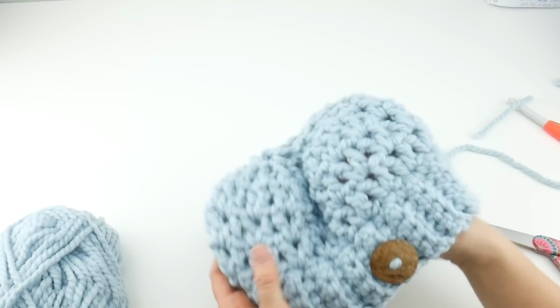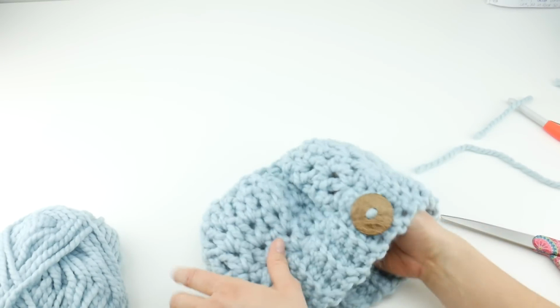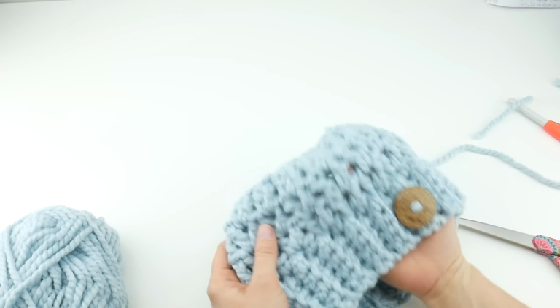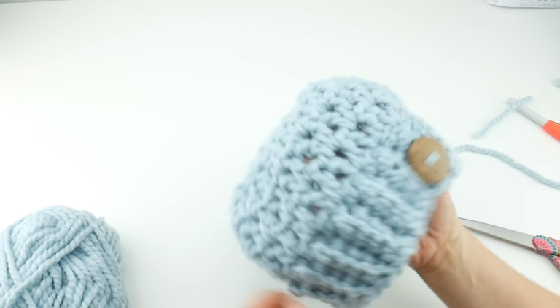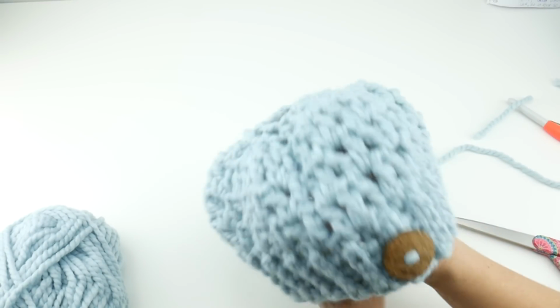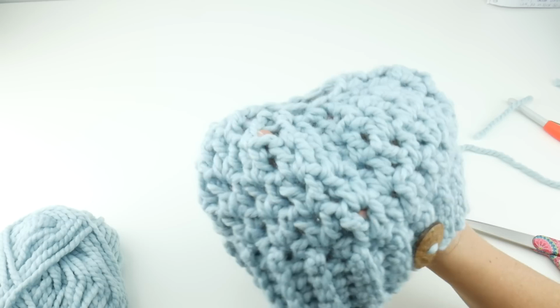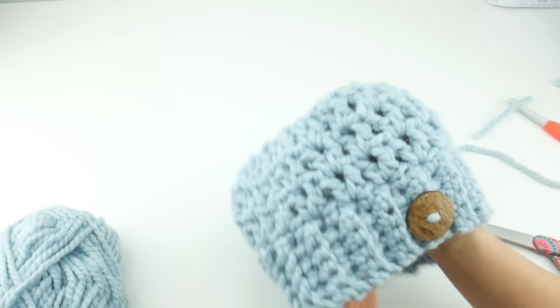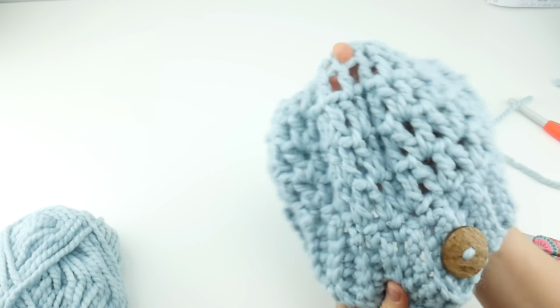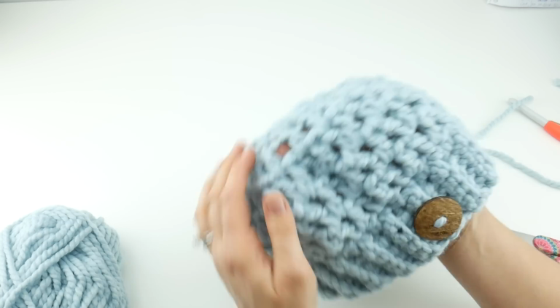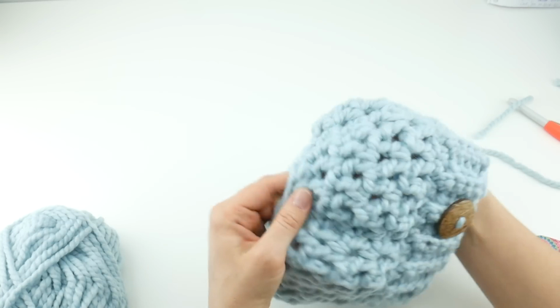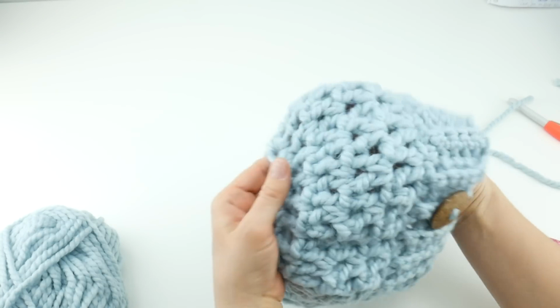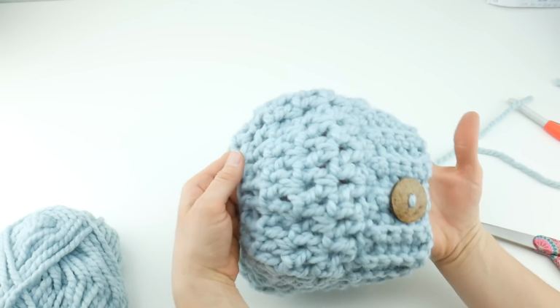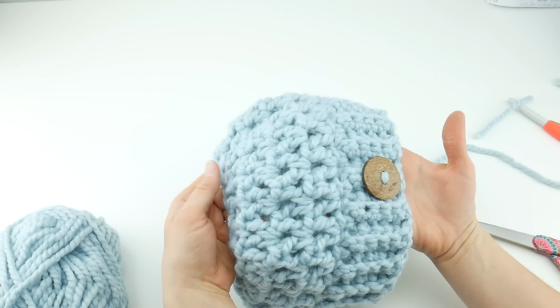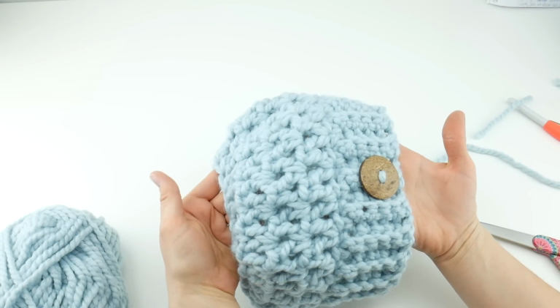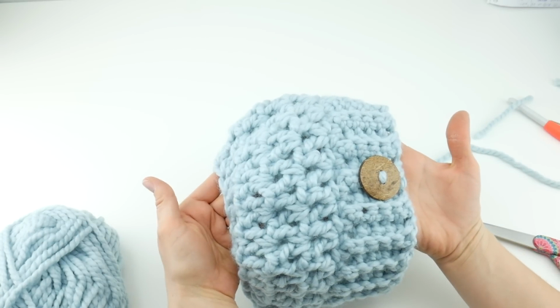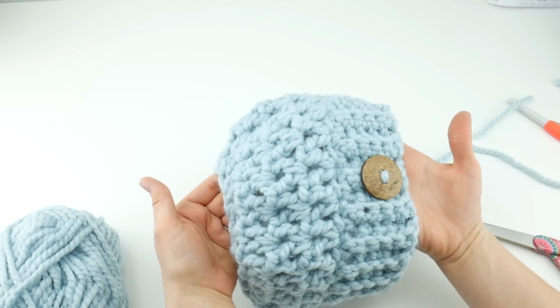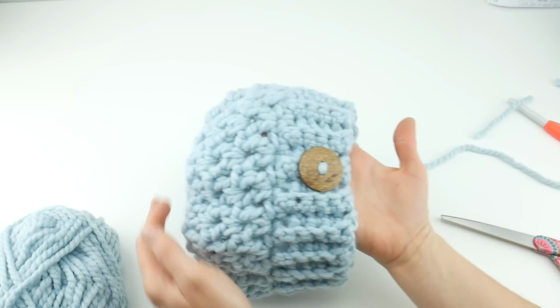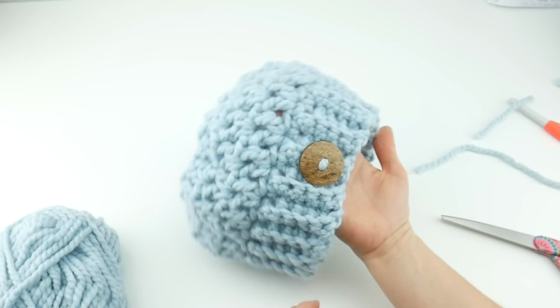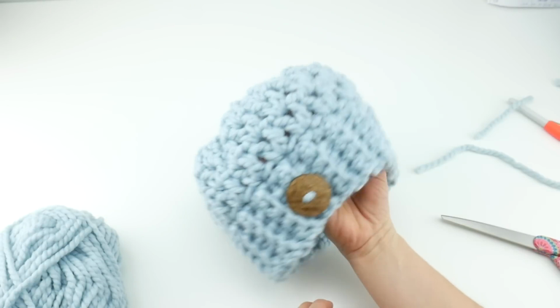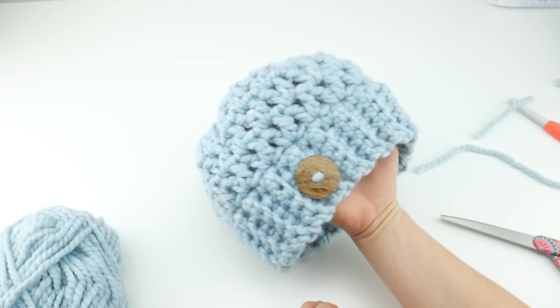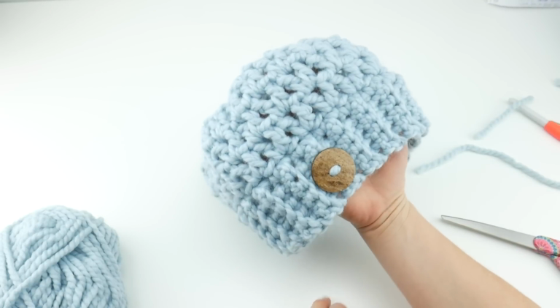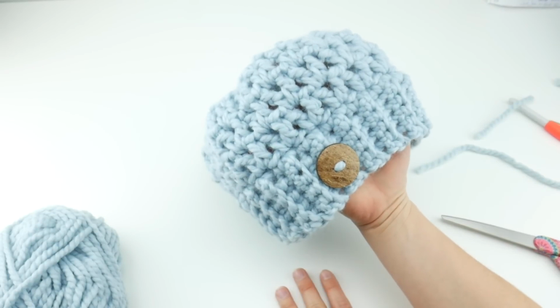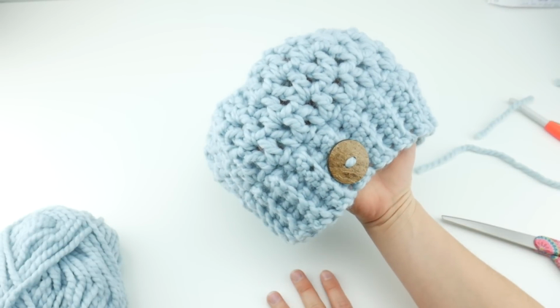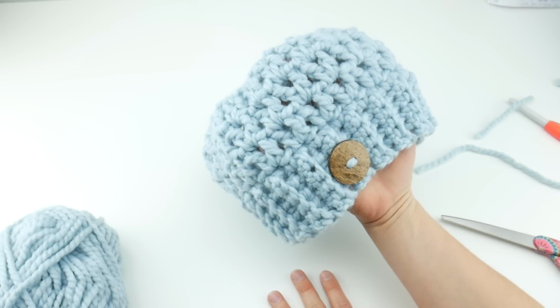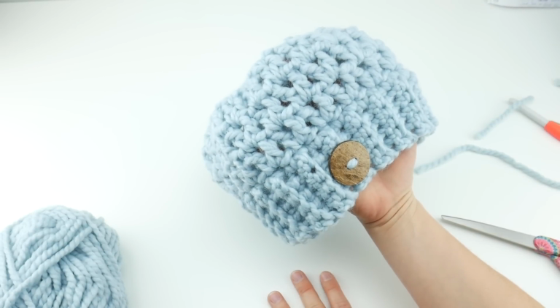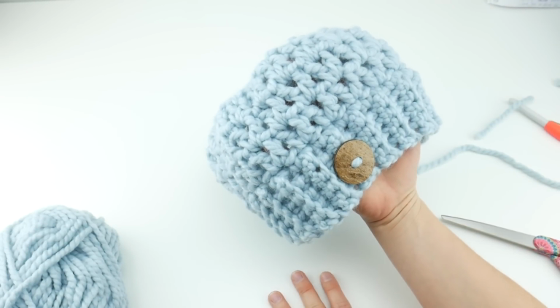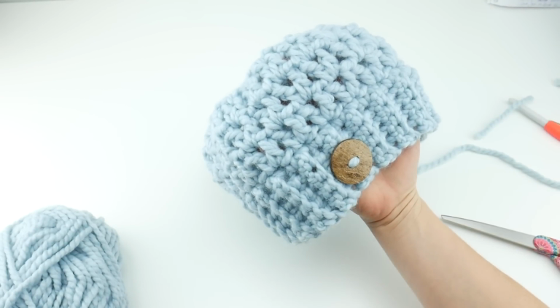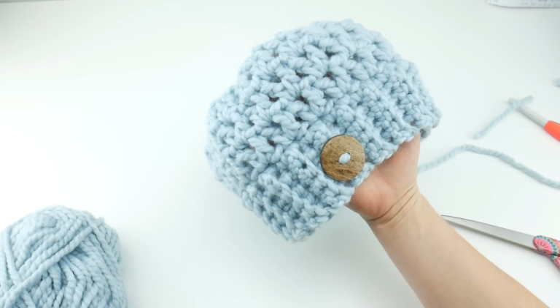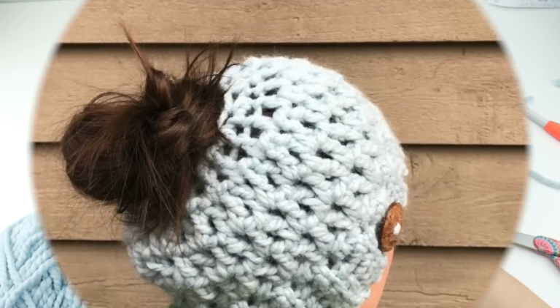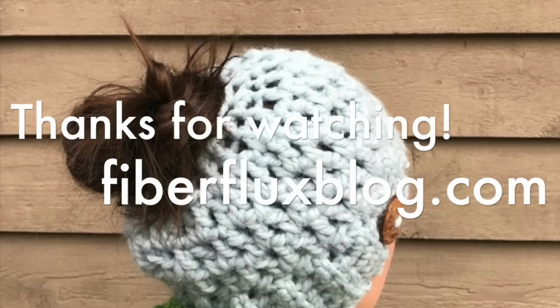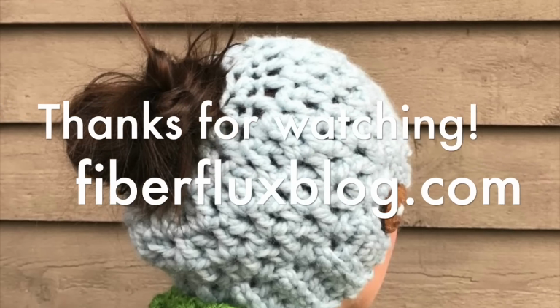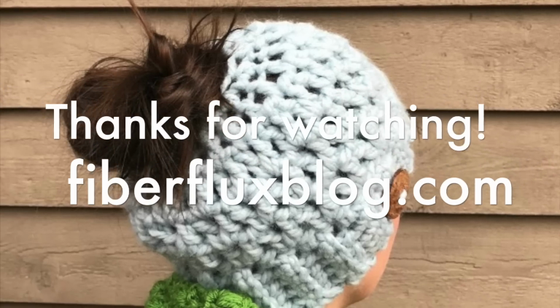And our hat is complete! That is how you crochet the chunky messy bun hat. Thanks so much for watching, and be sure to click the subscribe button to get all the latest Fiber Flux video updates. Thanks again. Bye!